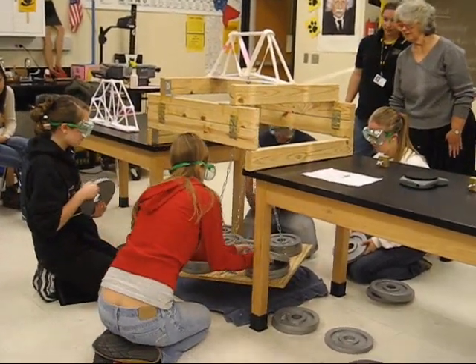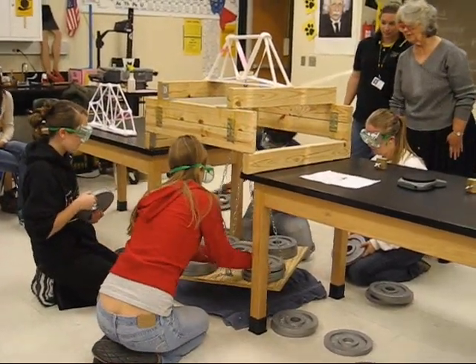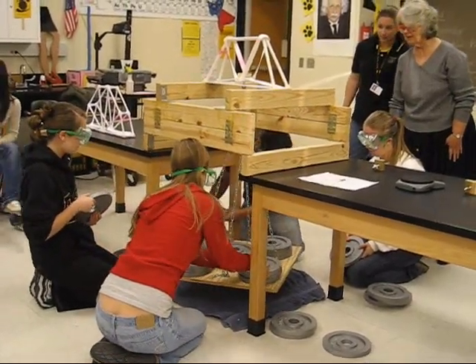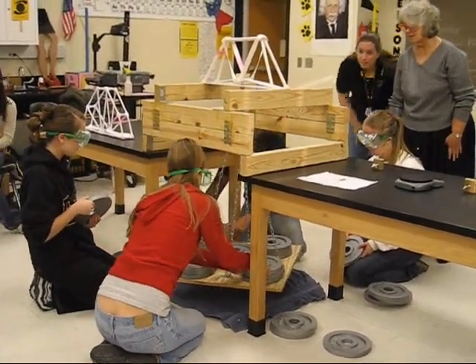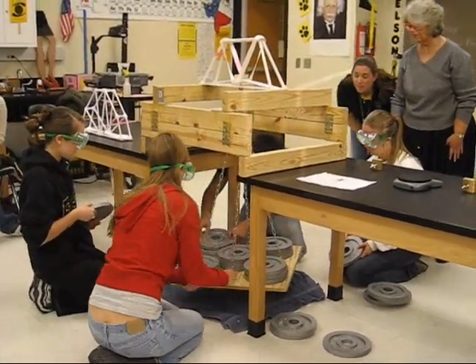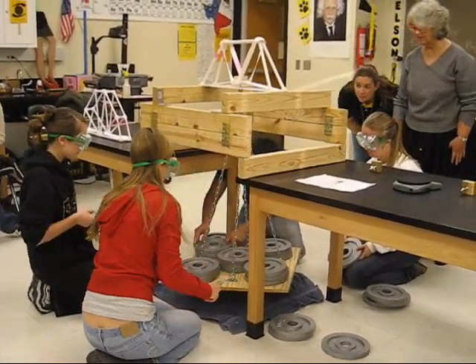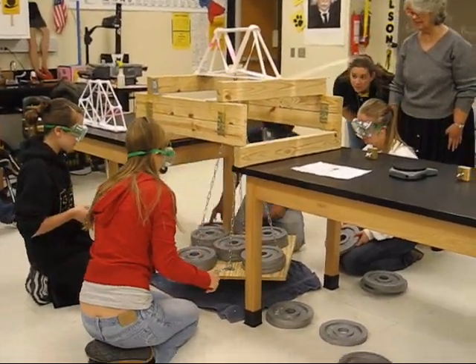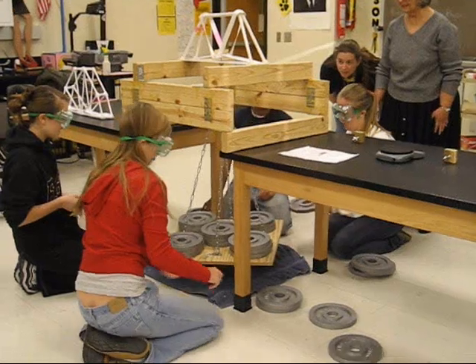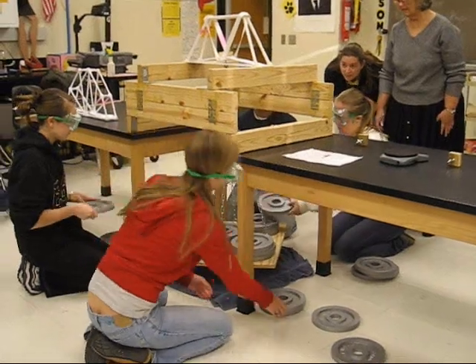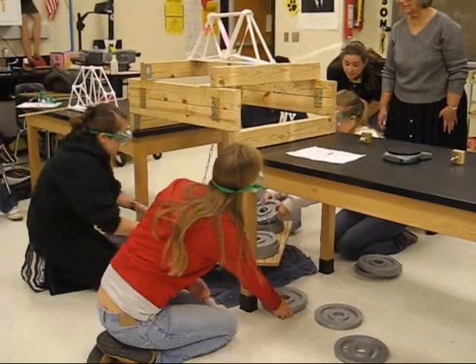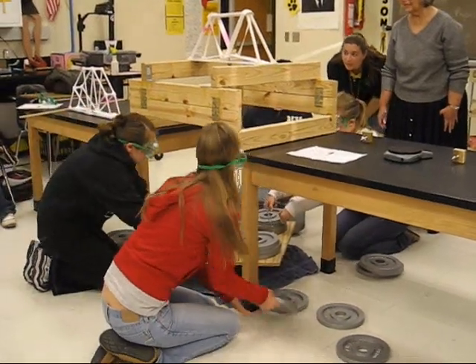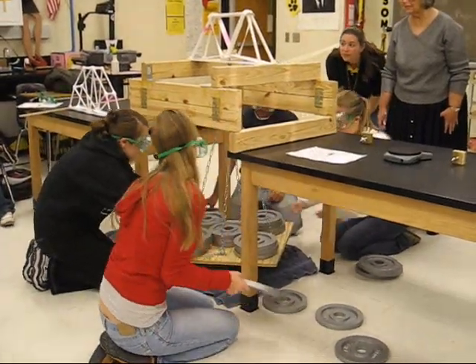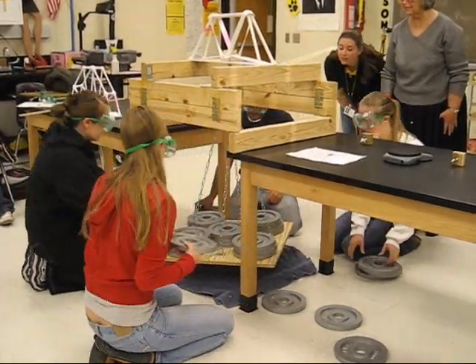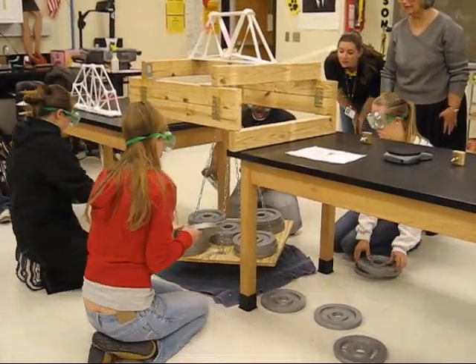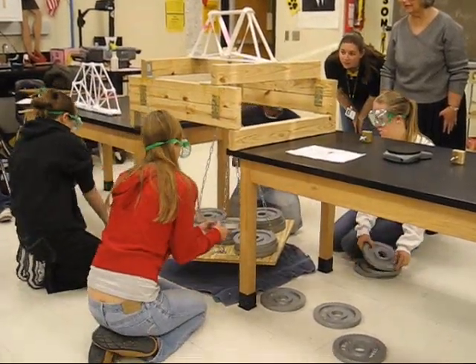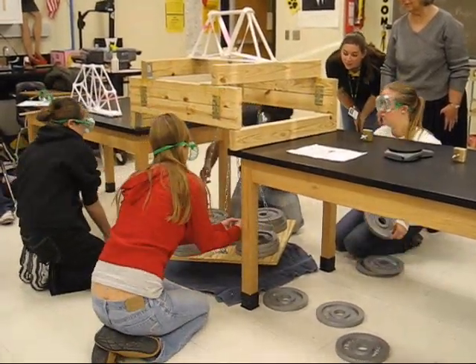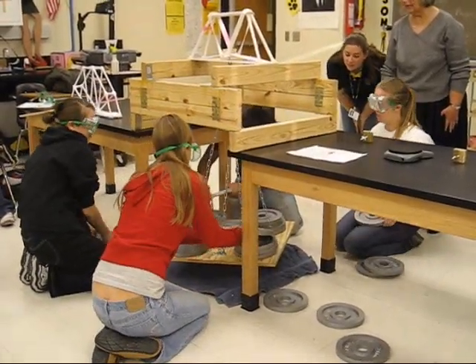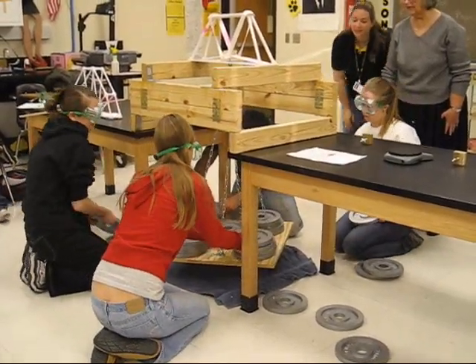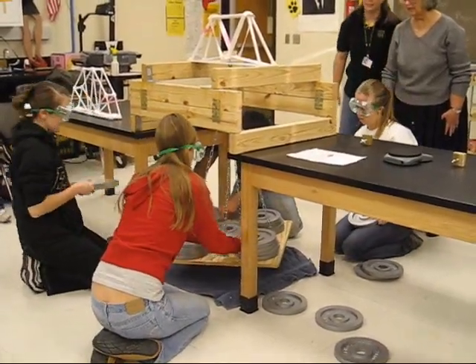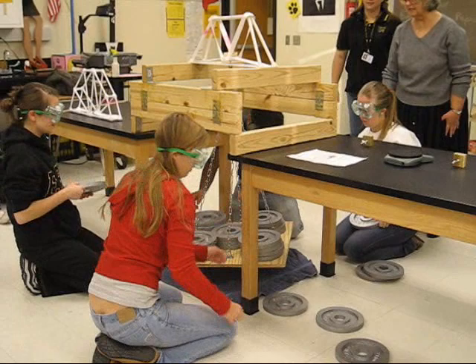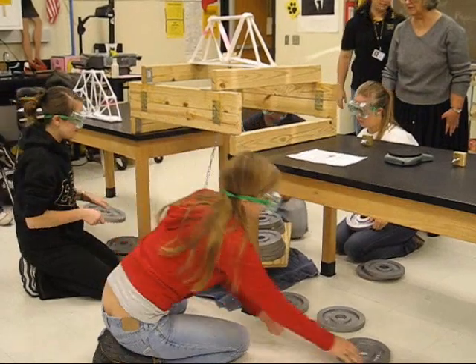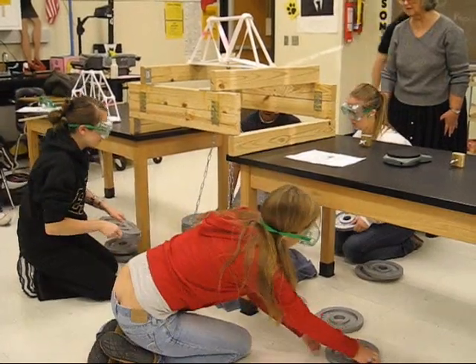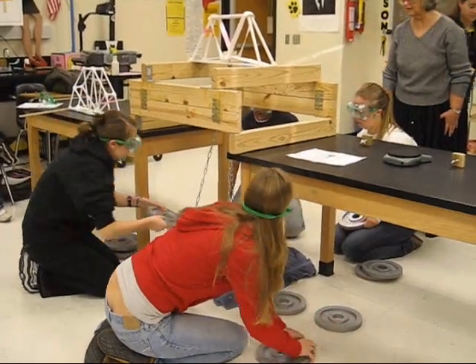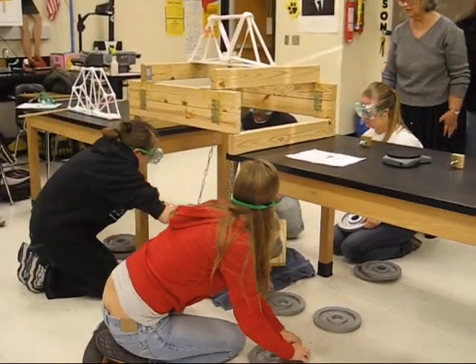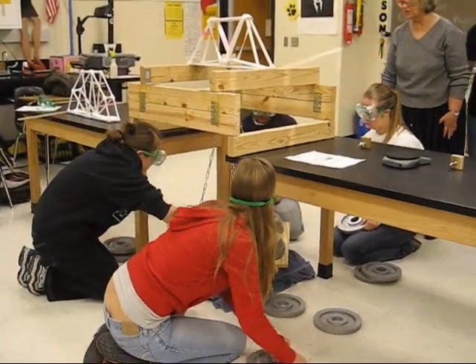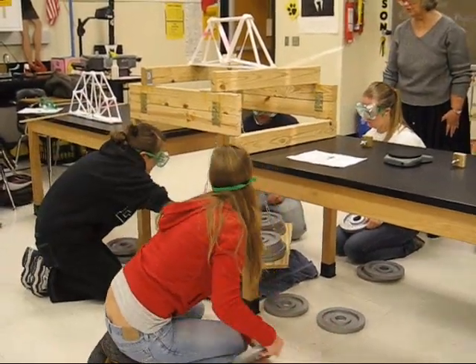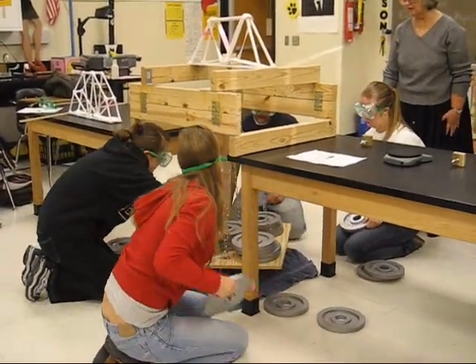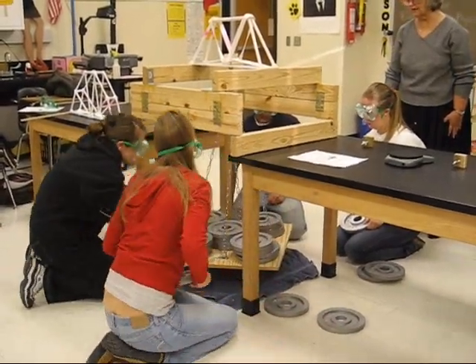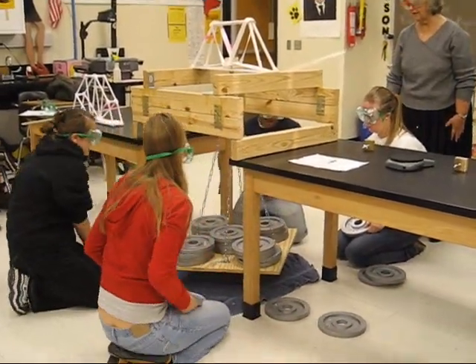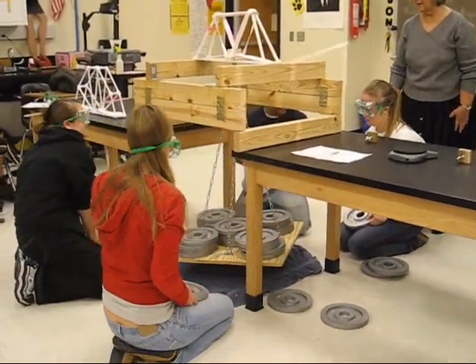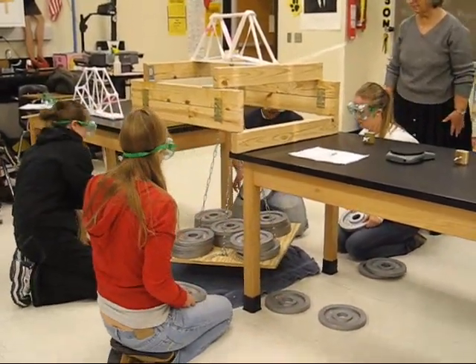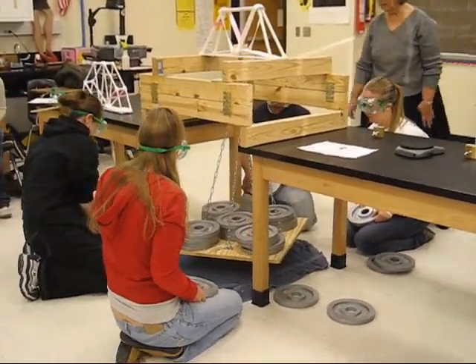140. 150. 160. 170. 180. 190. One in the middle. 200. Yay, 200!